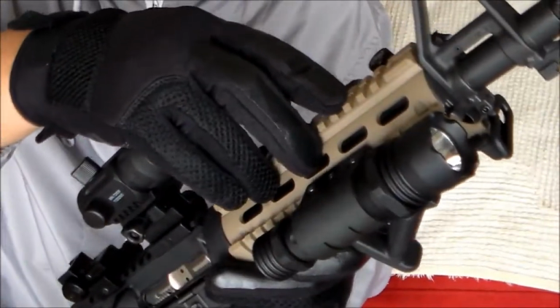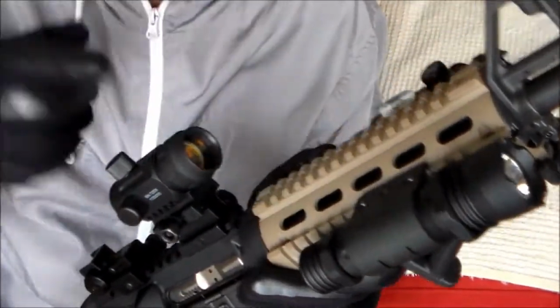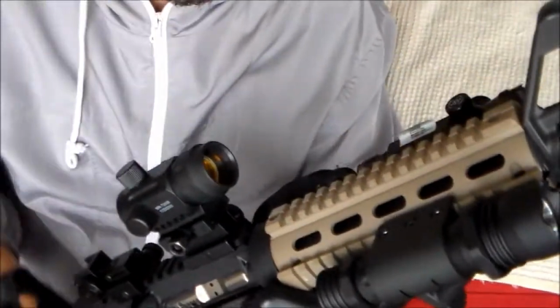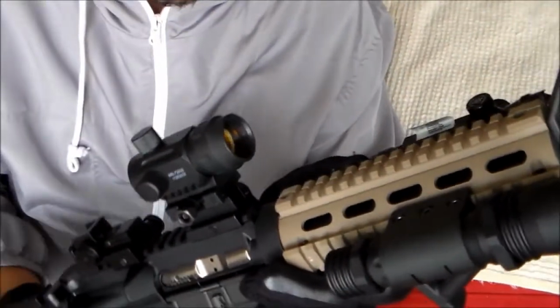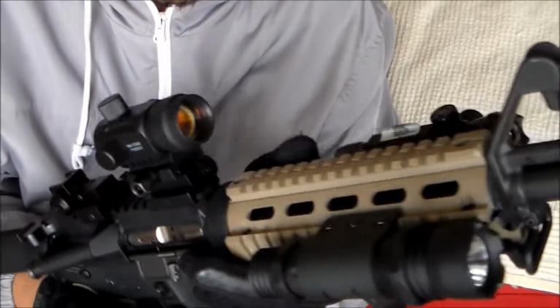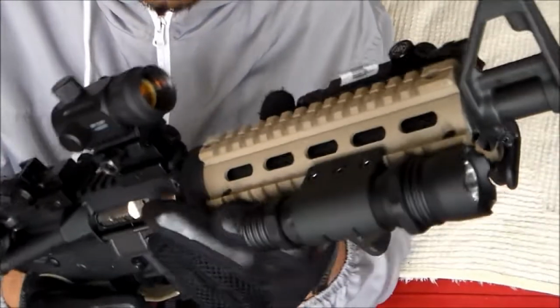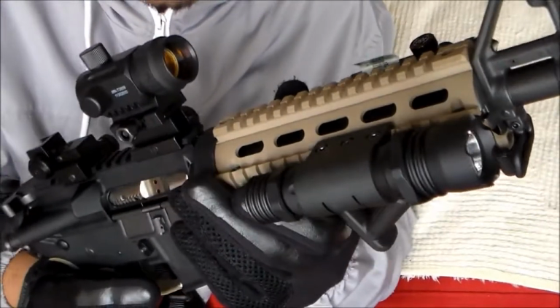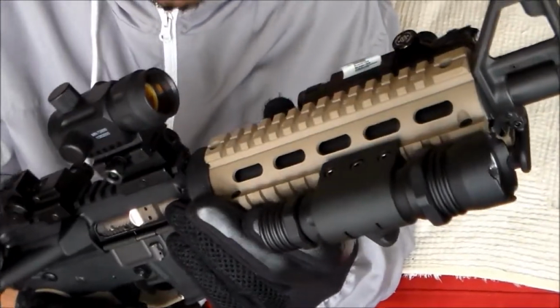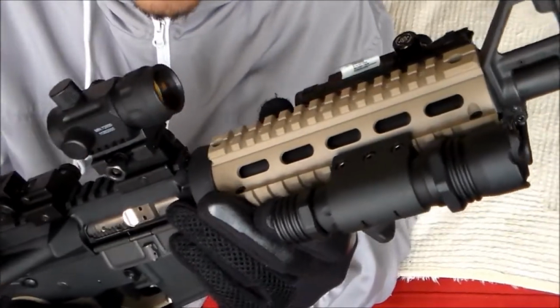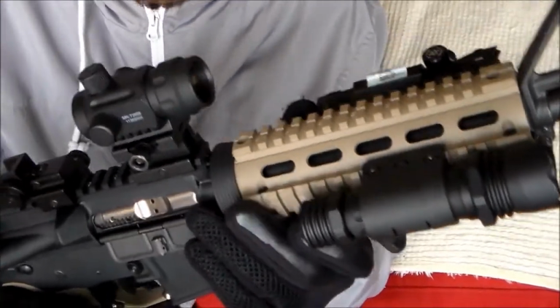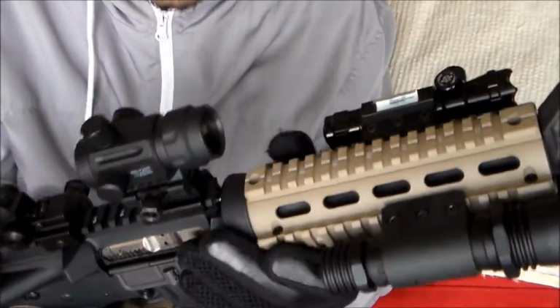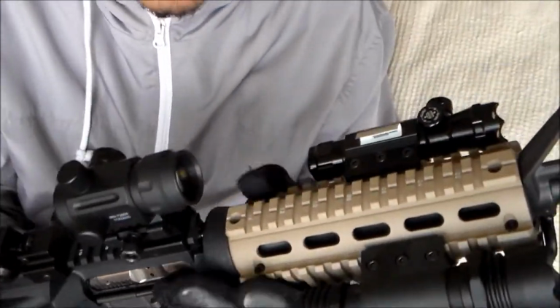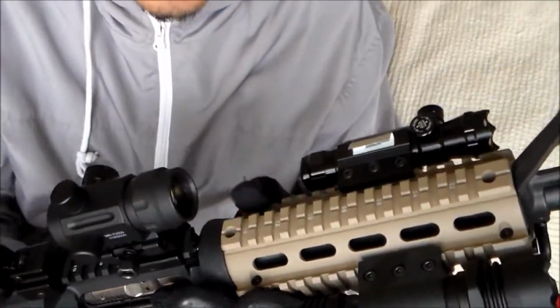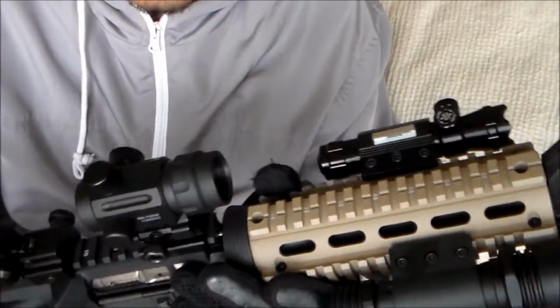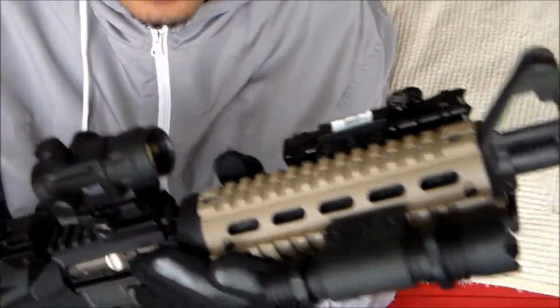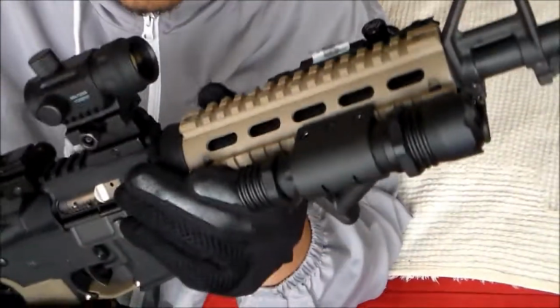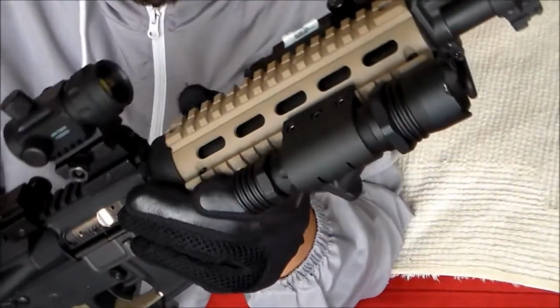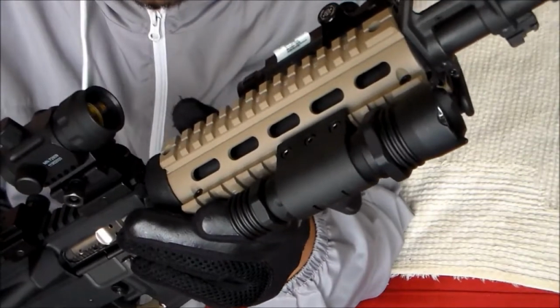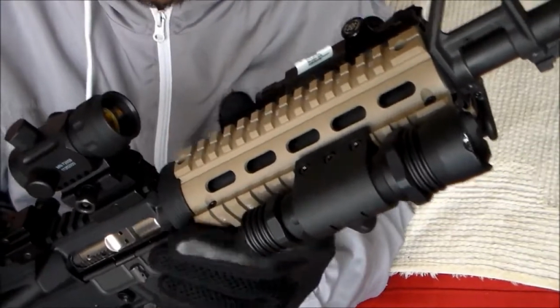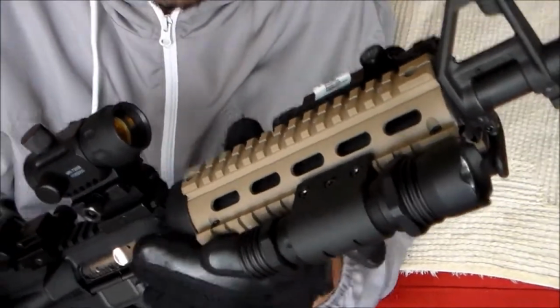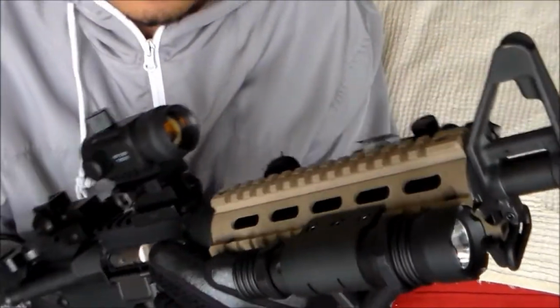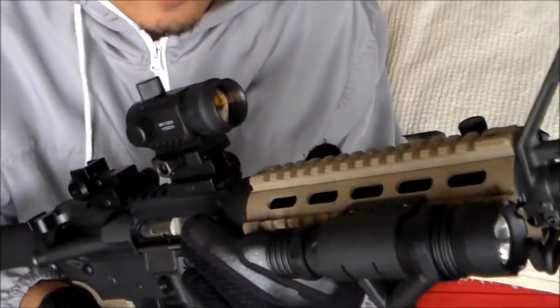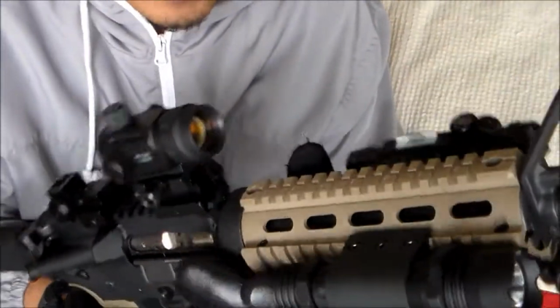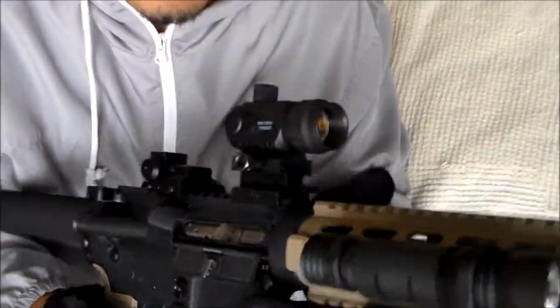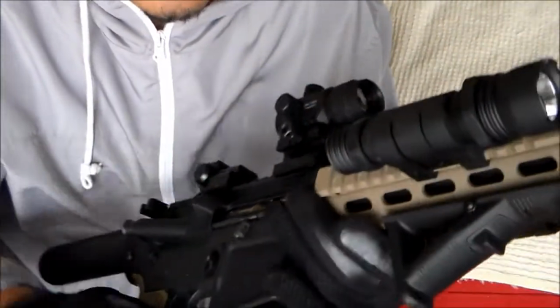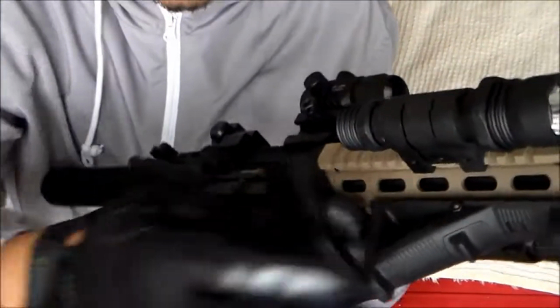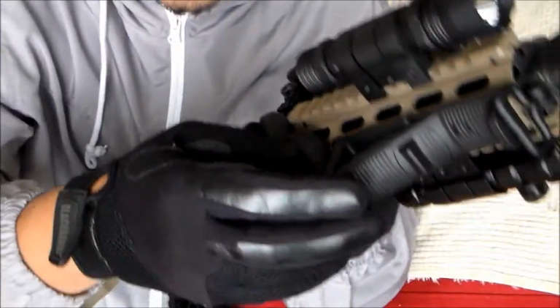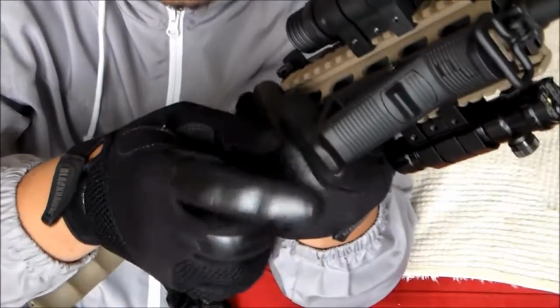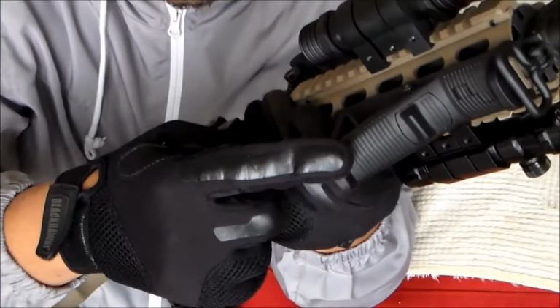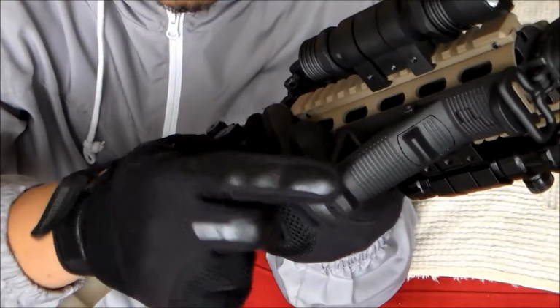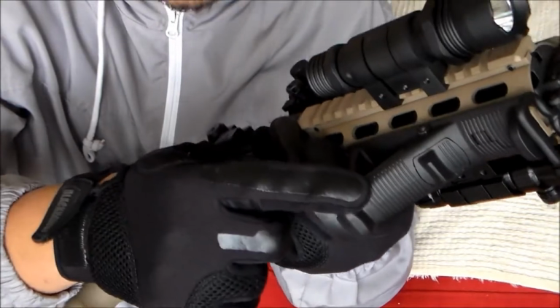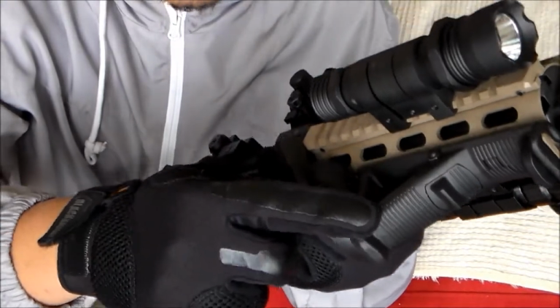Hand guard — aluminum hand guard. I made a separate video for this. It just cost me $20 bucks off eBay. AFG, around $20 bucks.